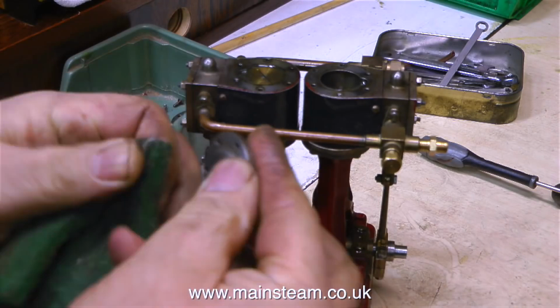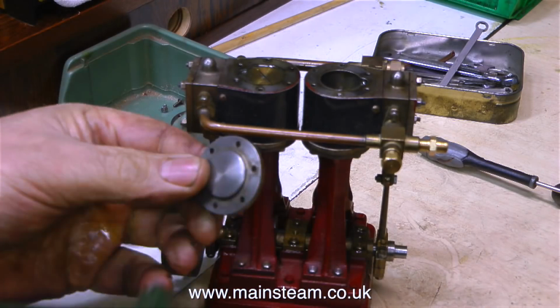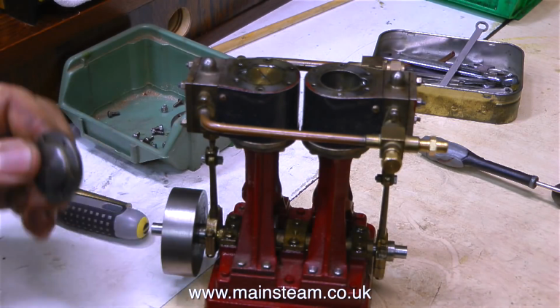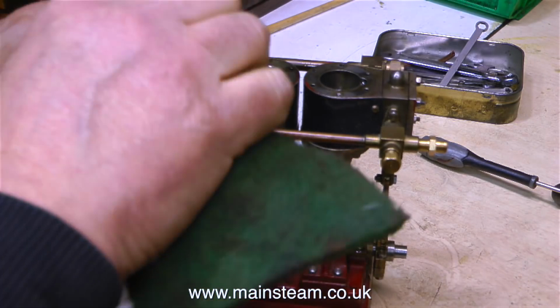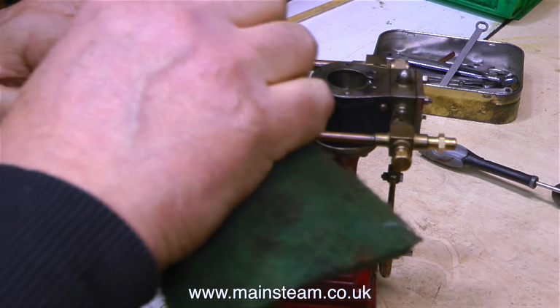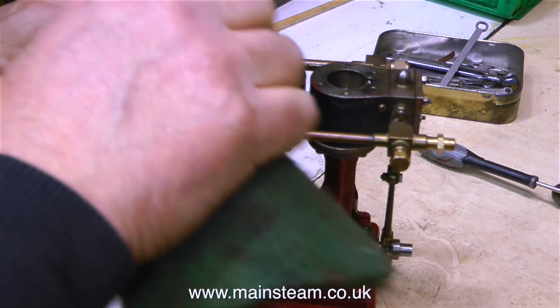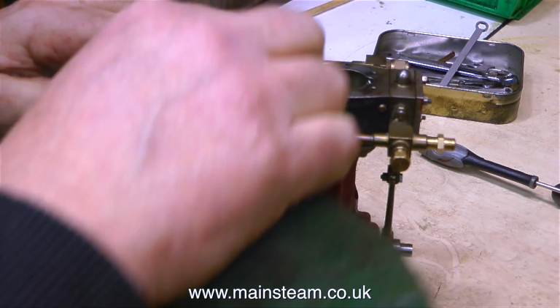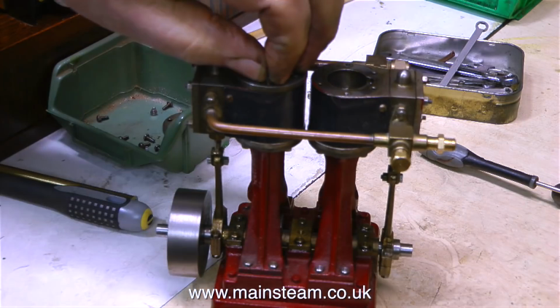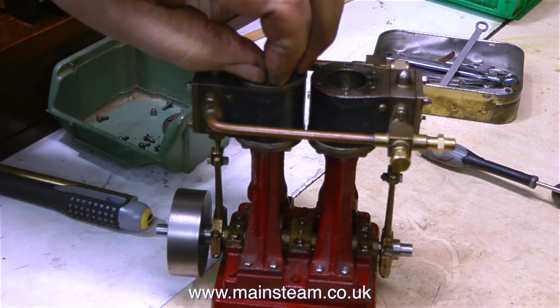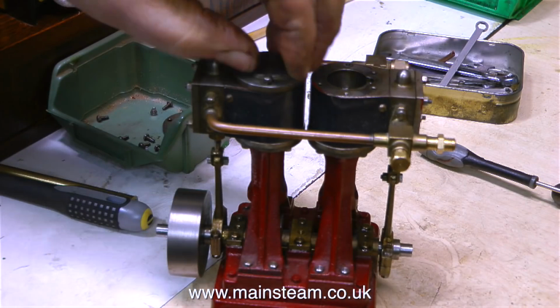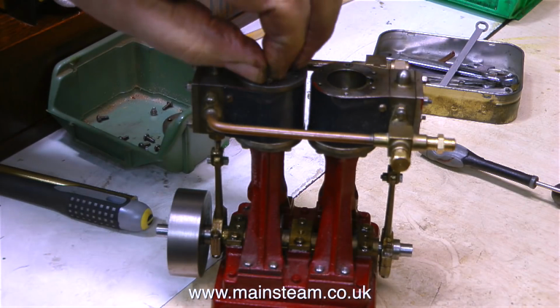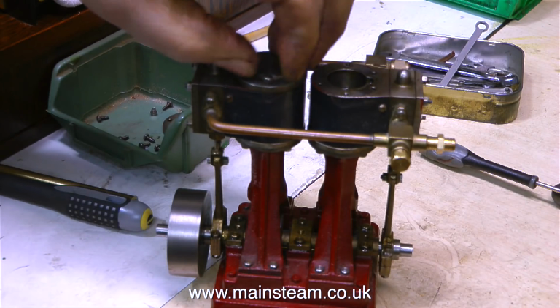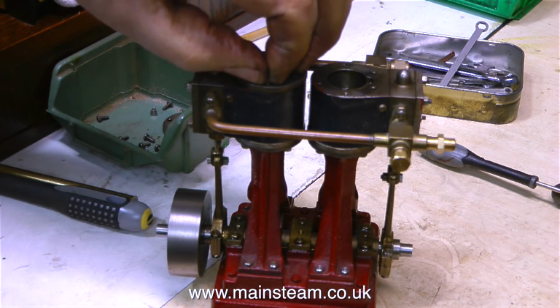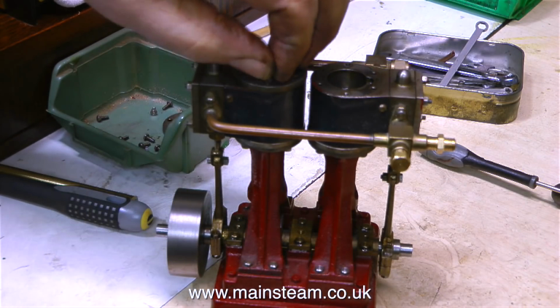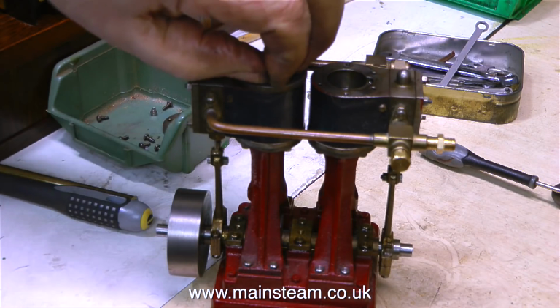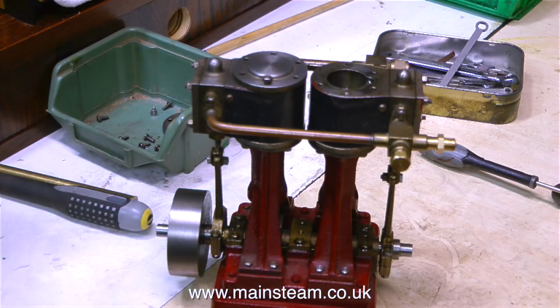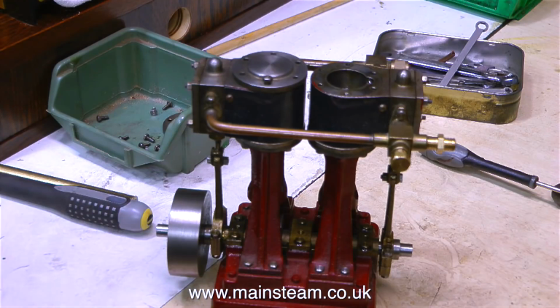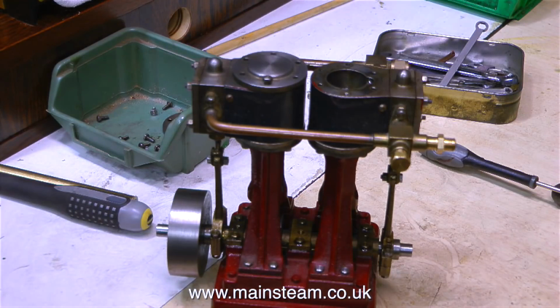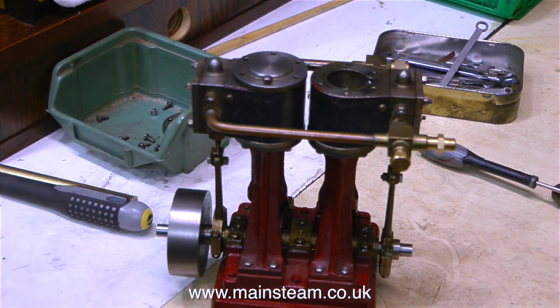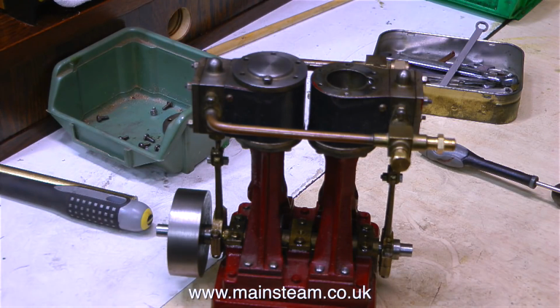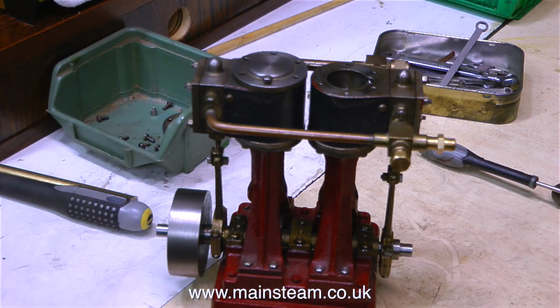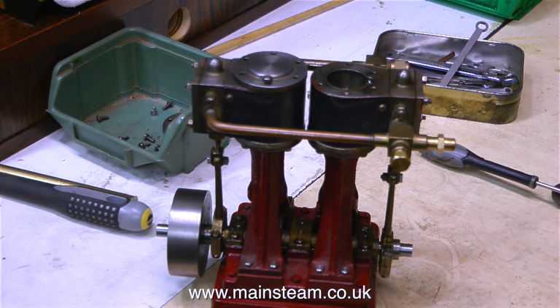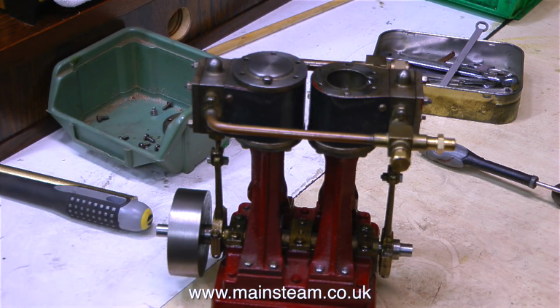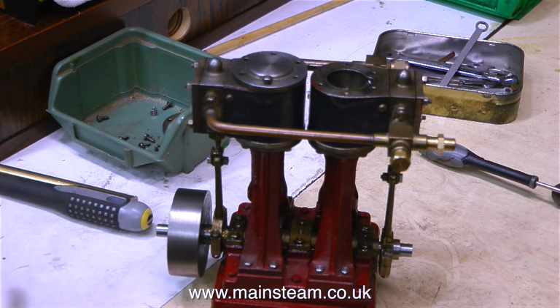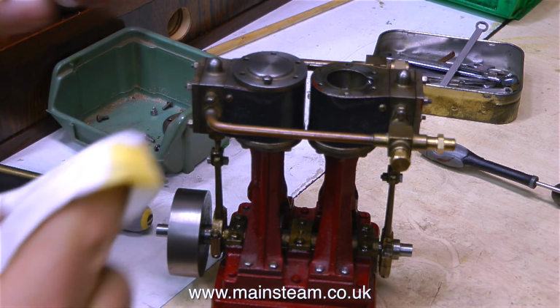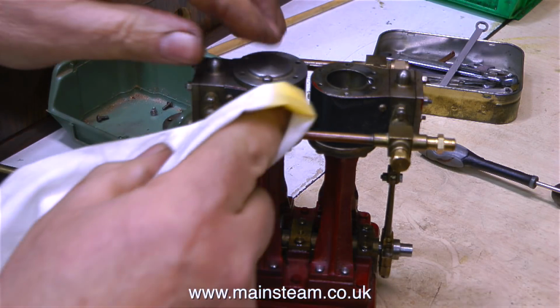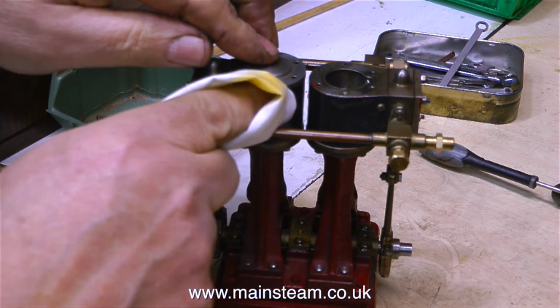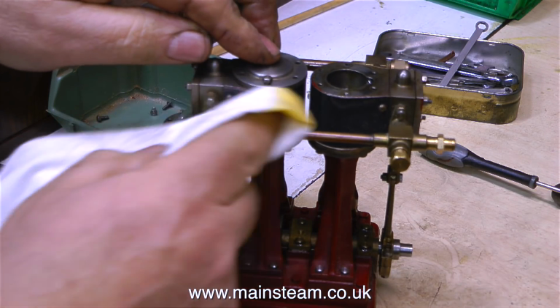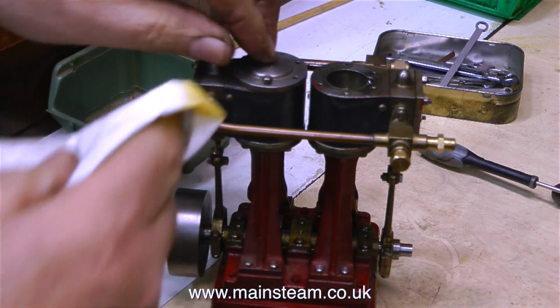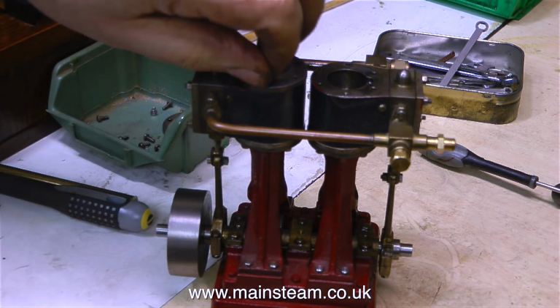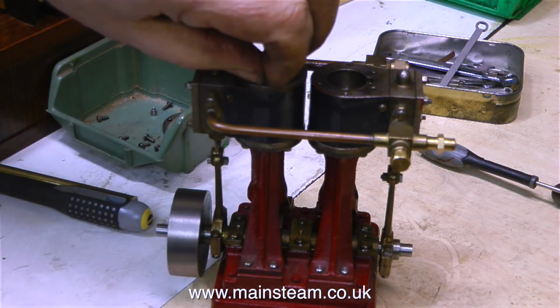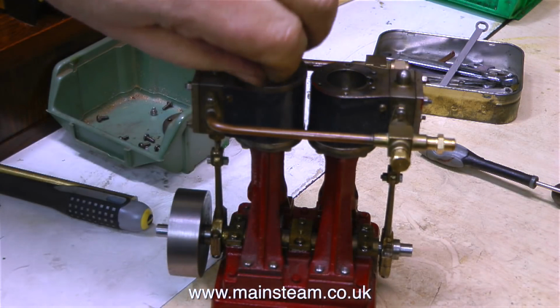So I'm just giving the cylinder covers a bit of a clean with some Scotch-Brite, to get rid of the grime that's on there. I'm not doing a thorough clean-up on this engine — the brief is to repair it and make it go.